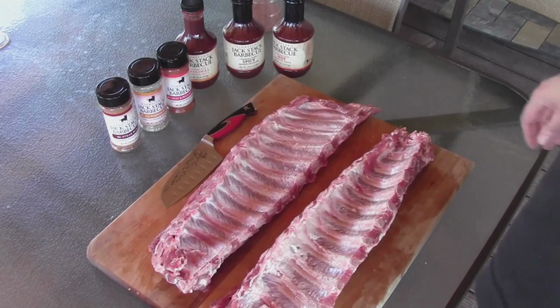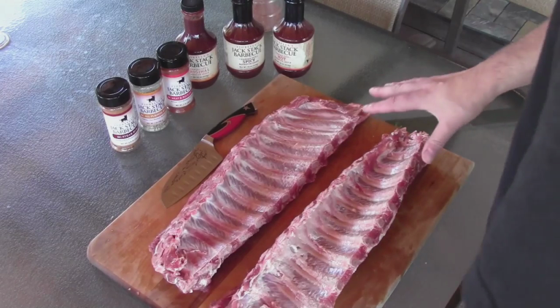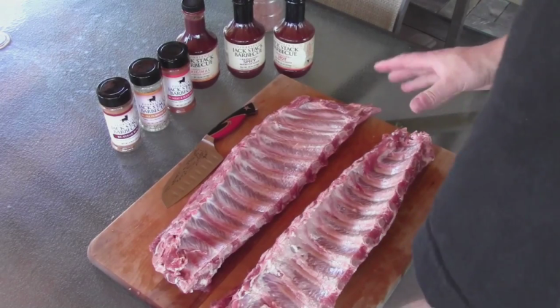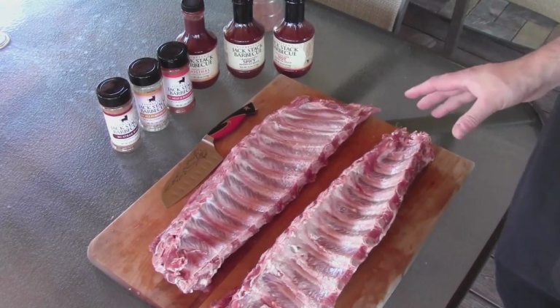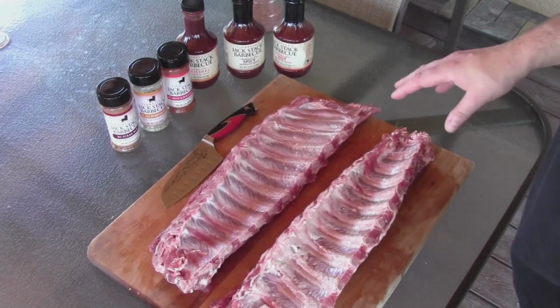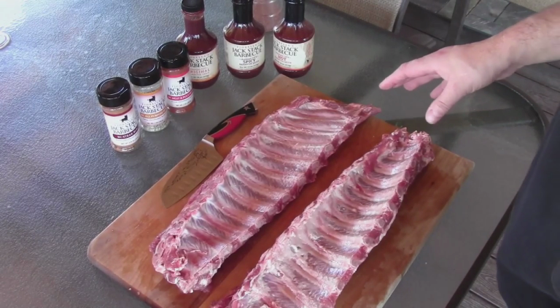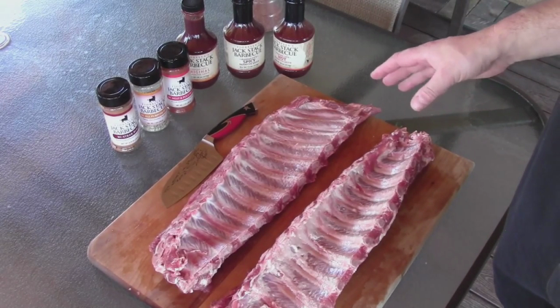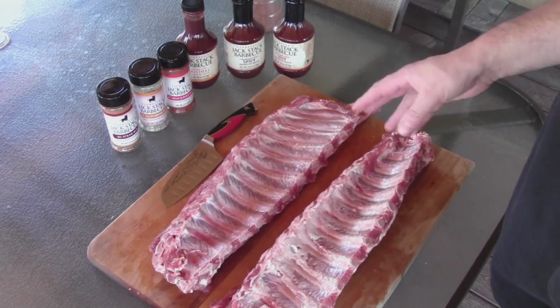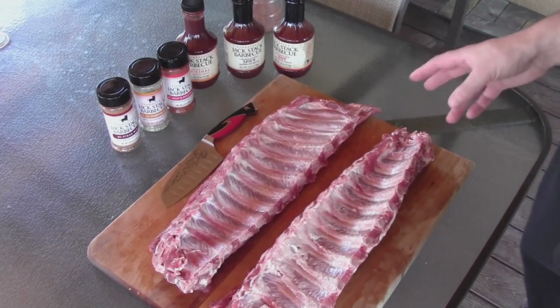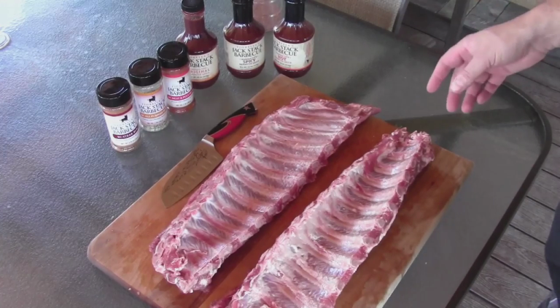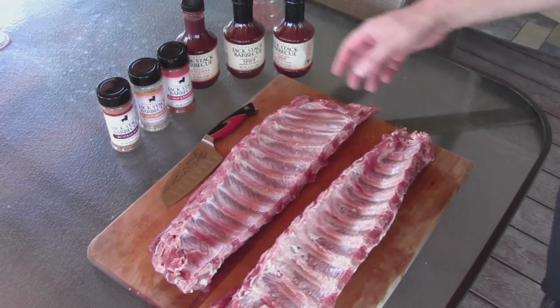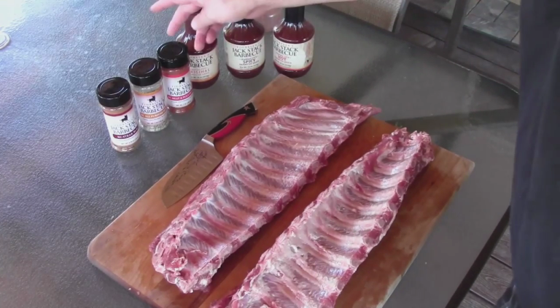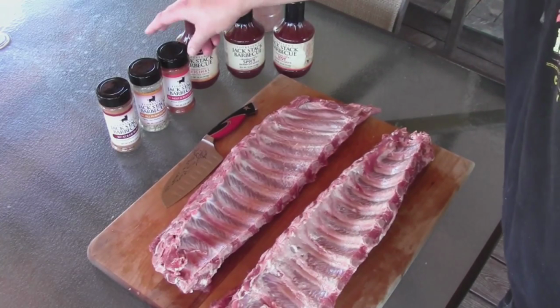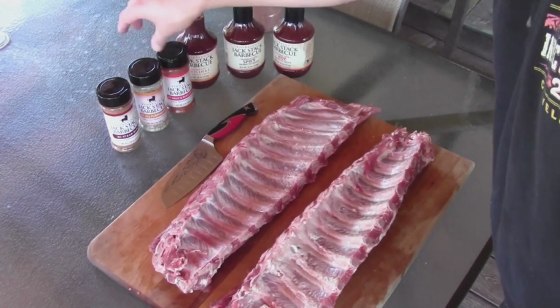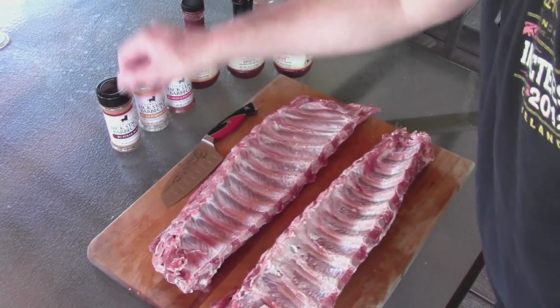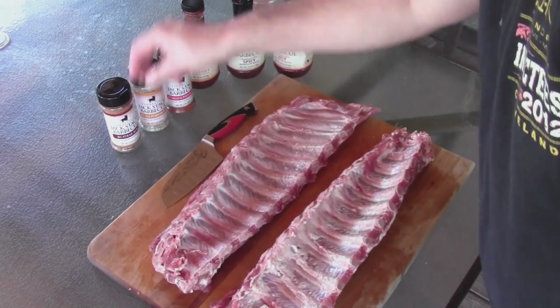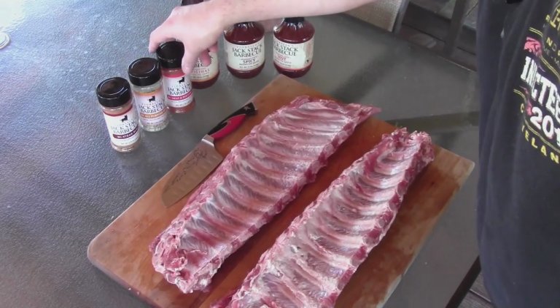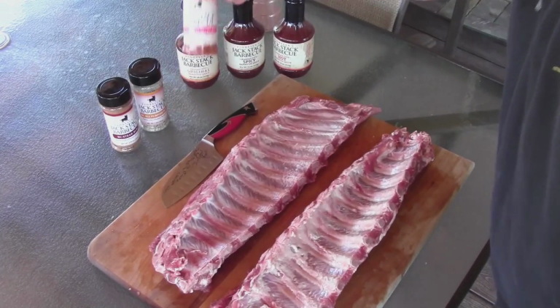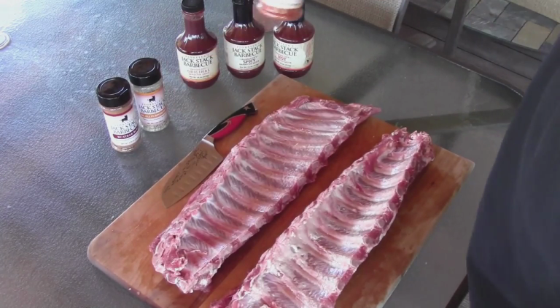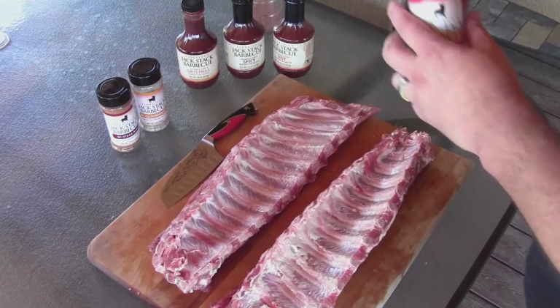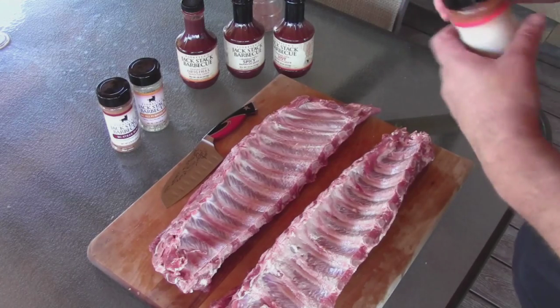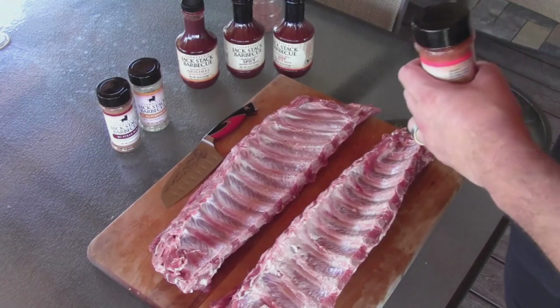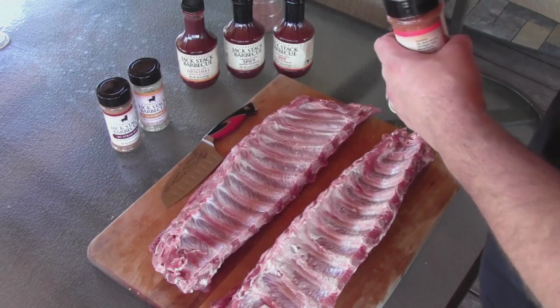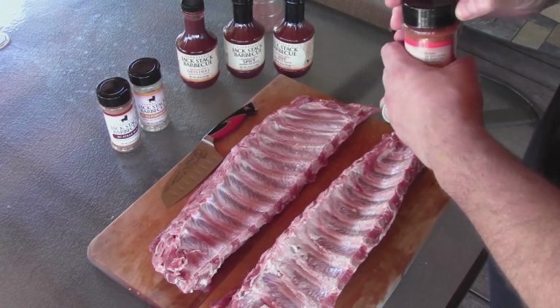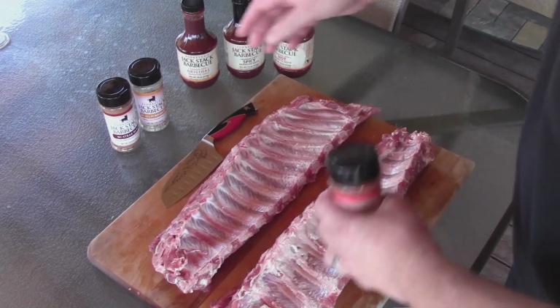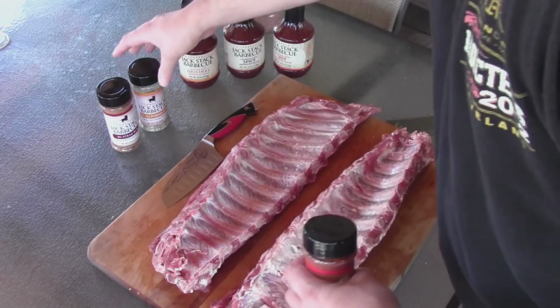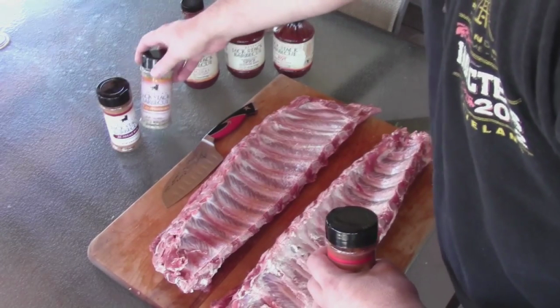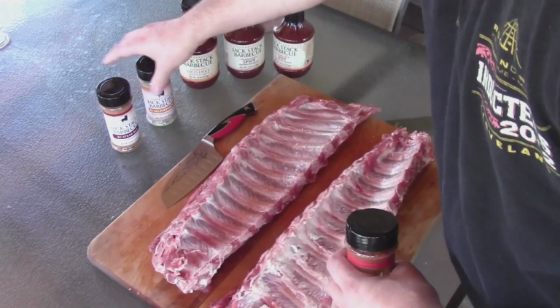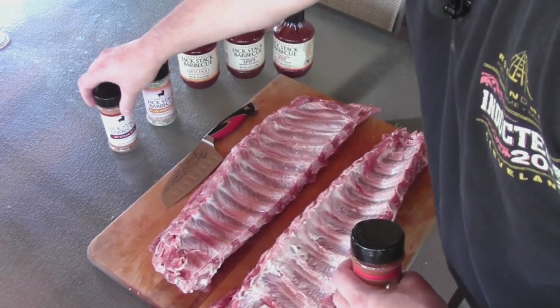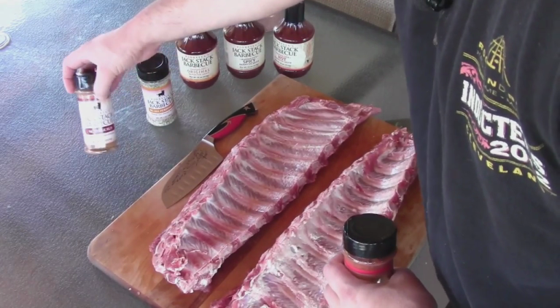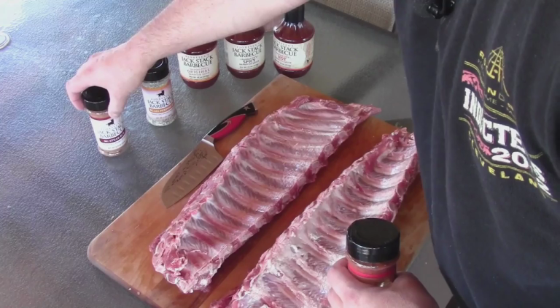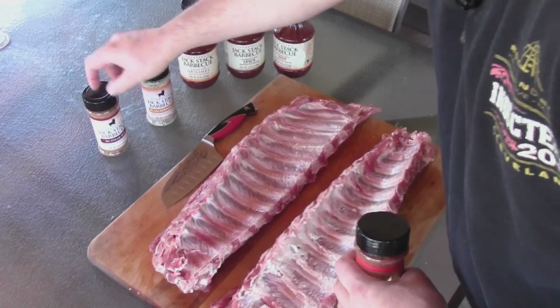So here's our baby back ribs. They've been trimmed, washed, and the membrane is removed. After opening up the rubs, I went ahead and chose the meat and poultry one because it had the saltiness and the sweetness. The other ones were really good — the steak rub was really awesome. I can see that going on some nice rib eyes.